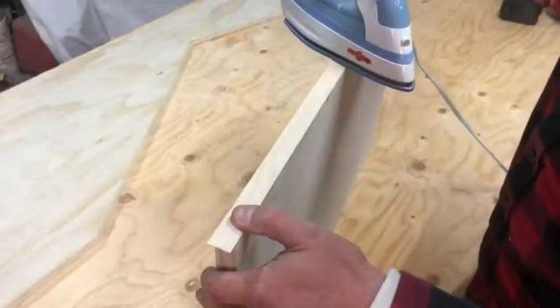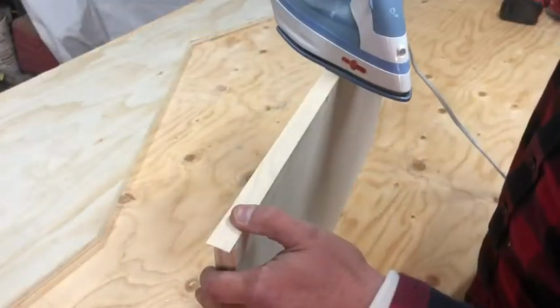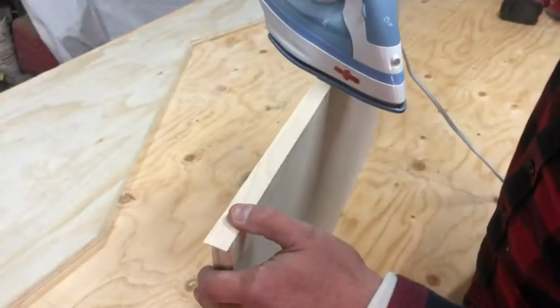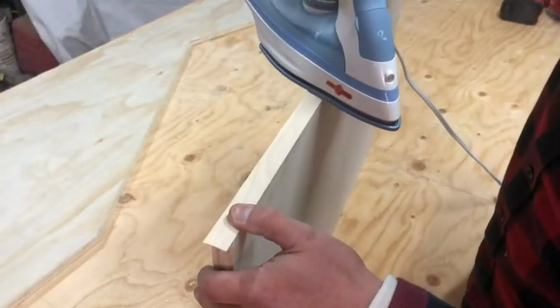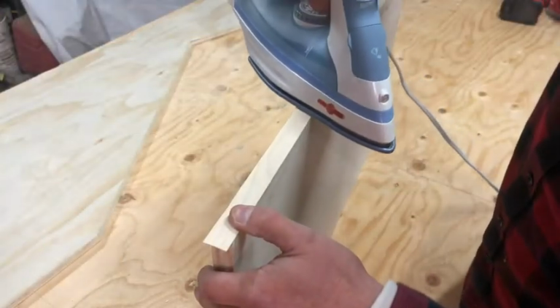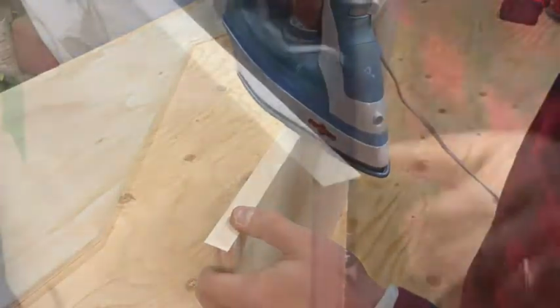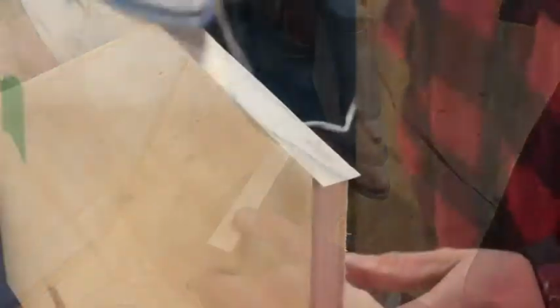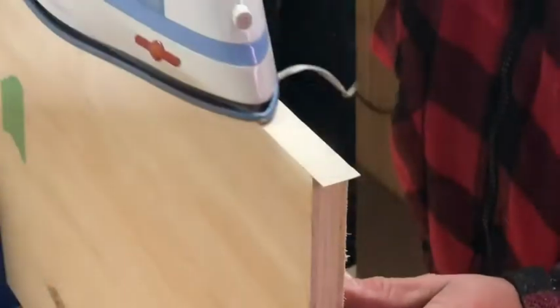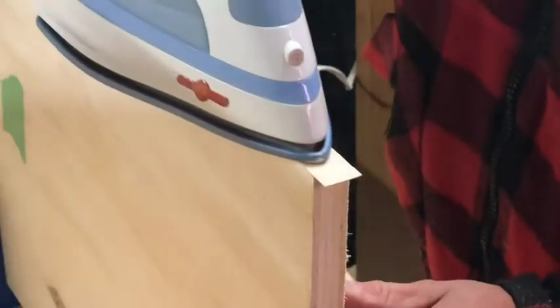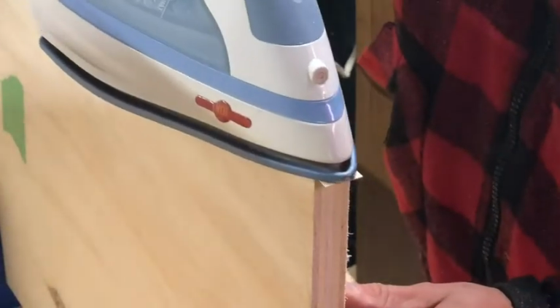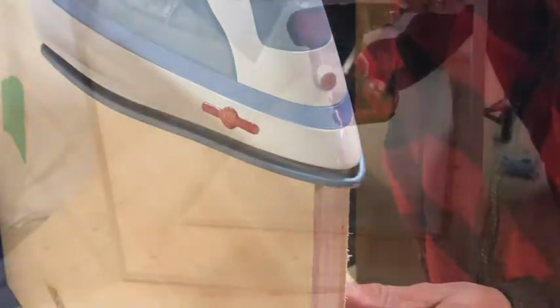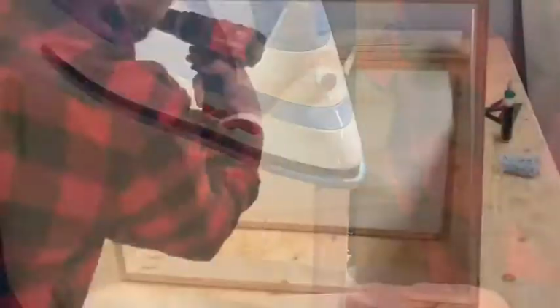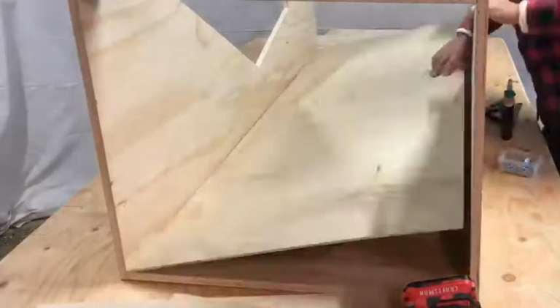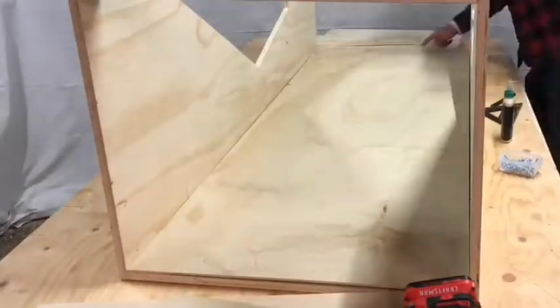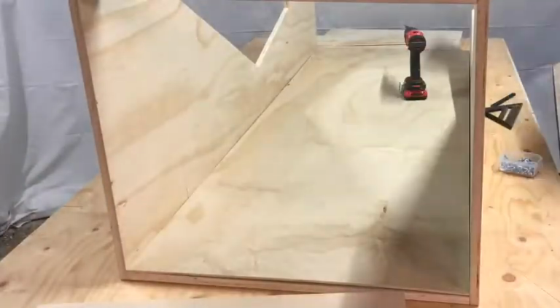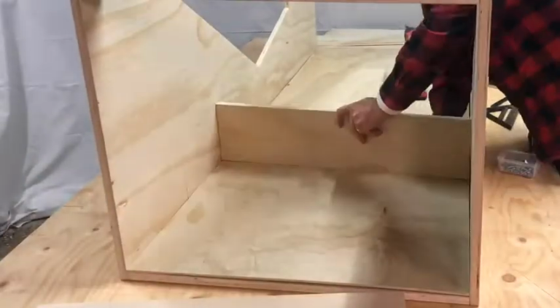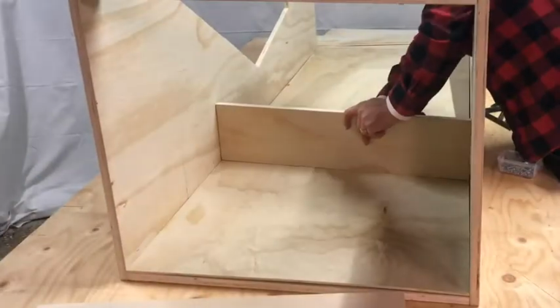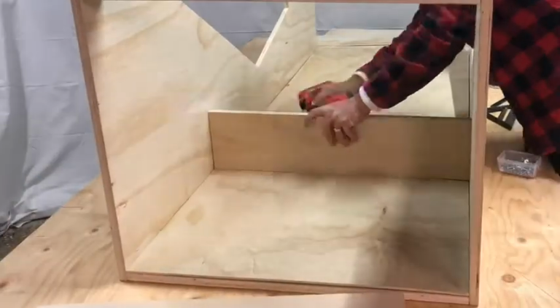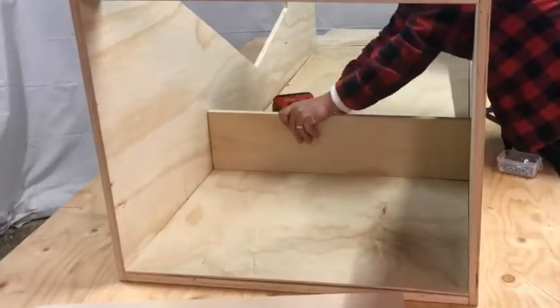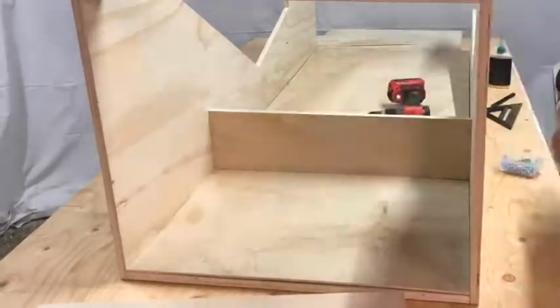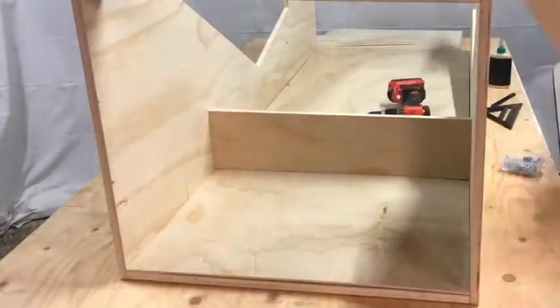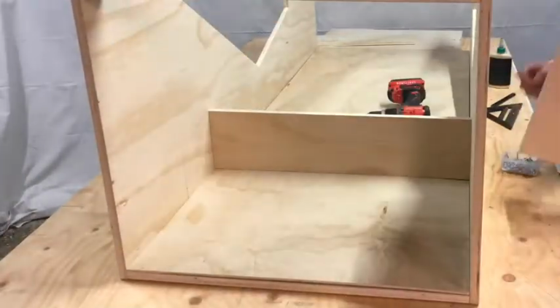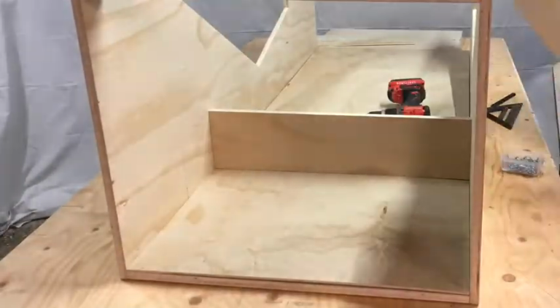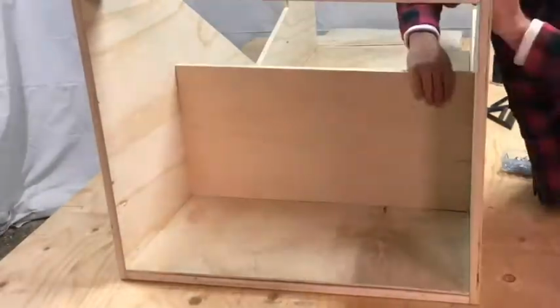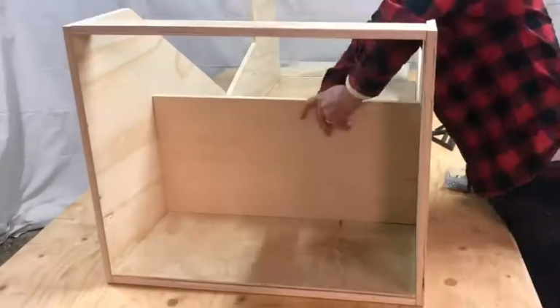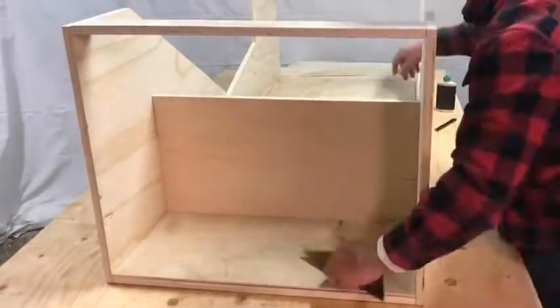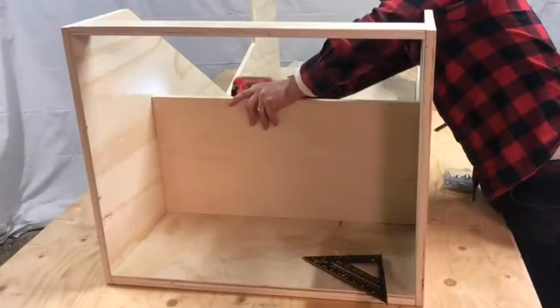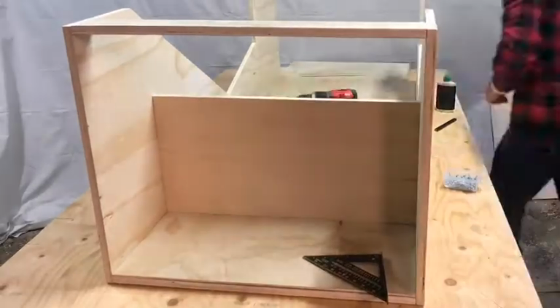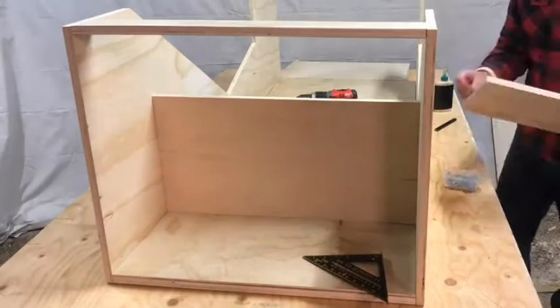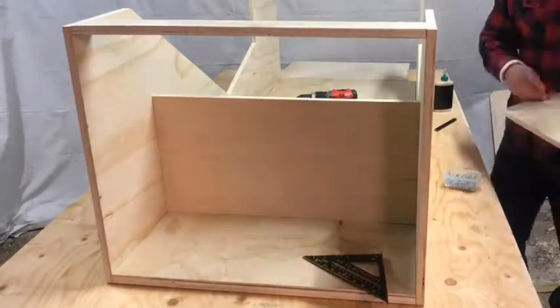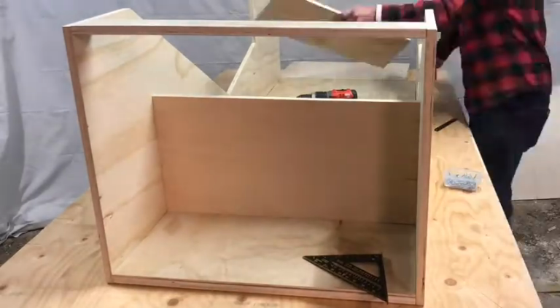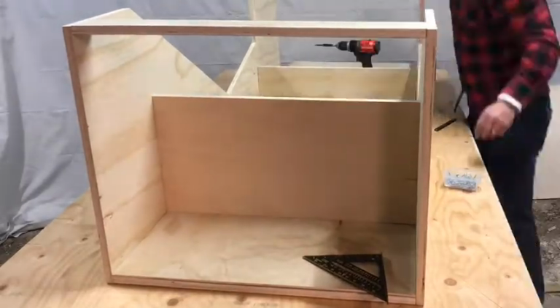After a quick edge banding it's time to put it all together. I'm using pocket holes to assemble the pieces, but you can always face nail or face screw through the side of the plywood — just remember you'll have to cover up these holes prior to finishing.